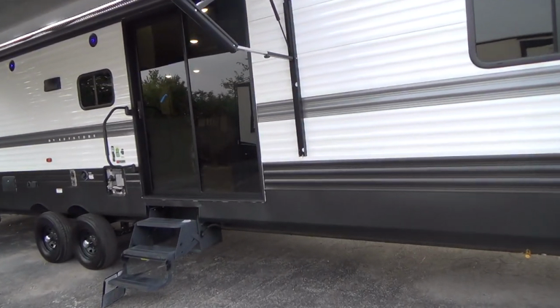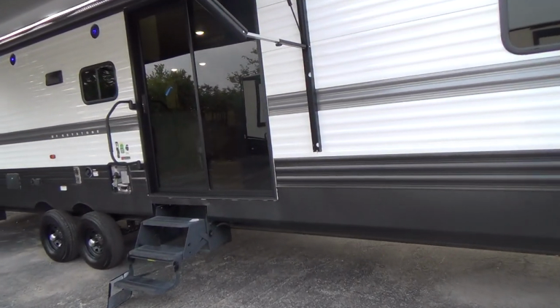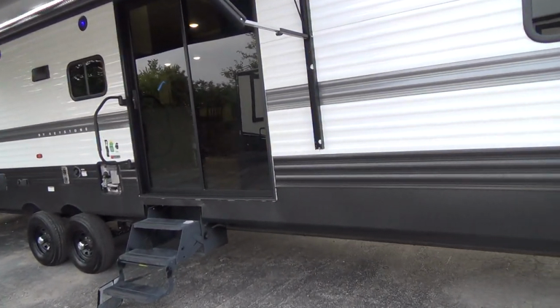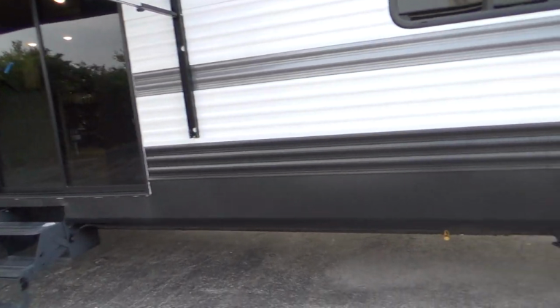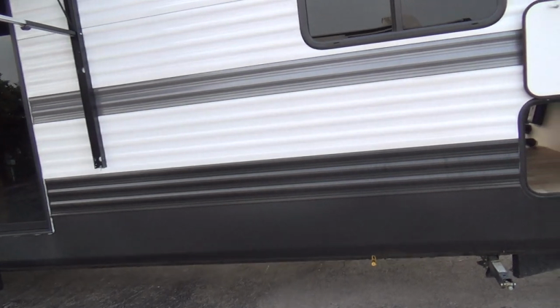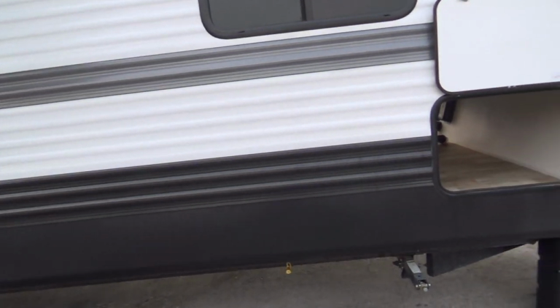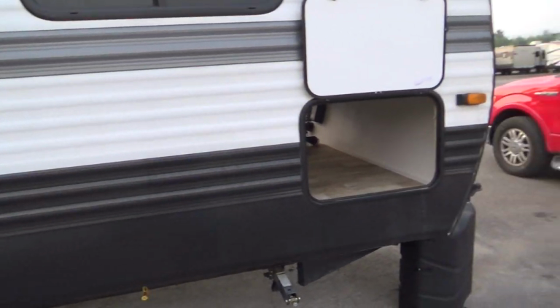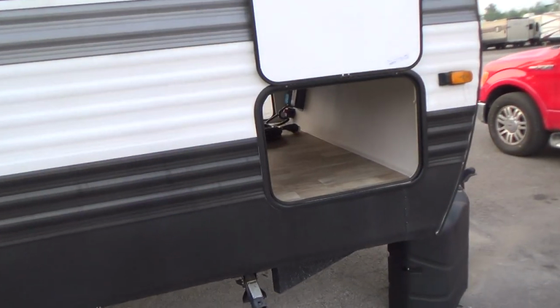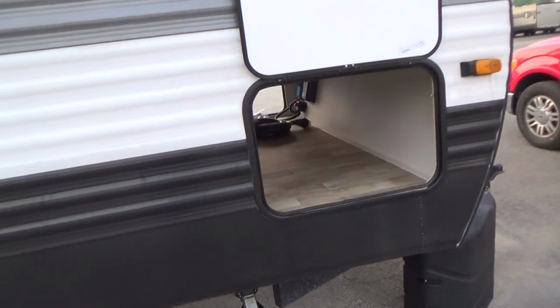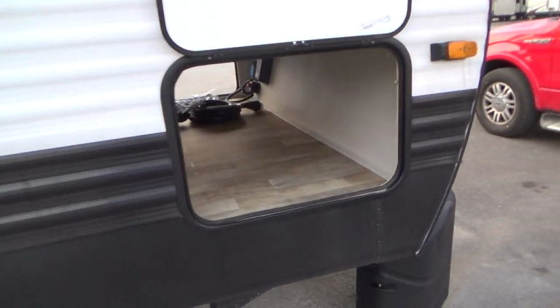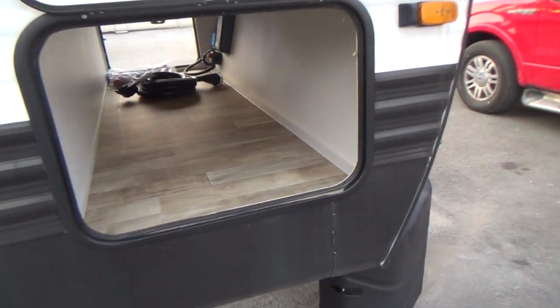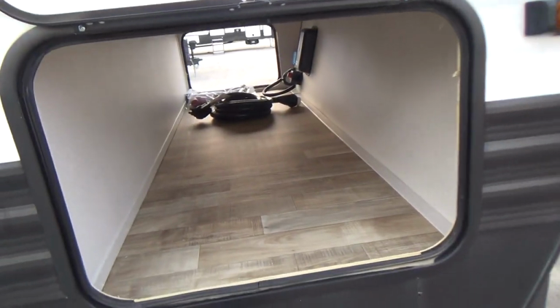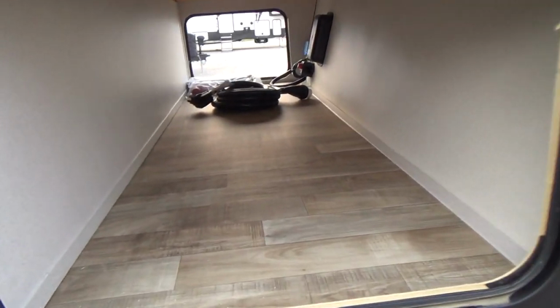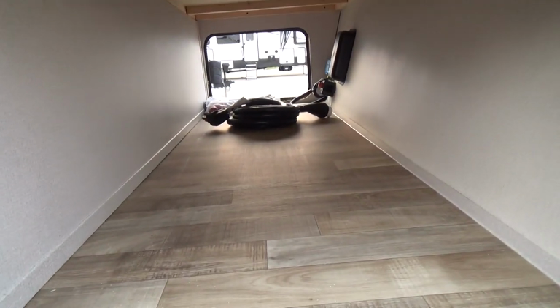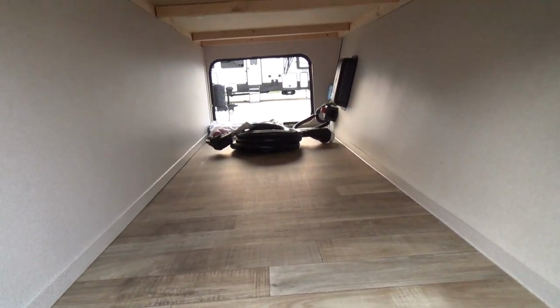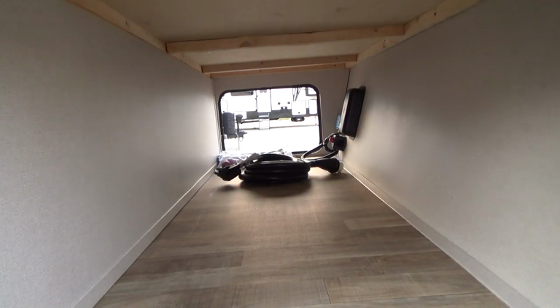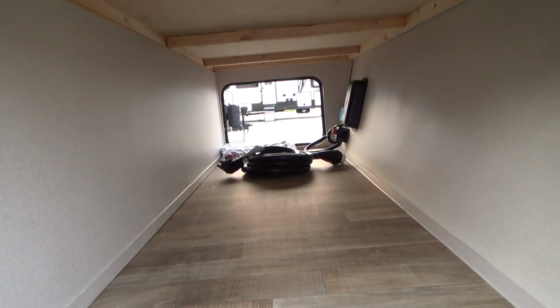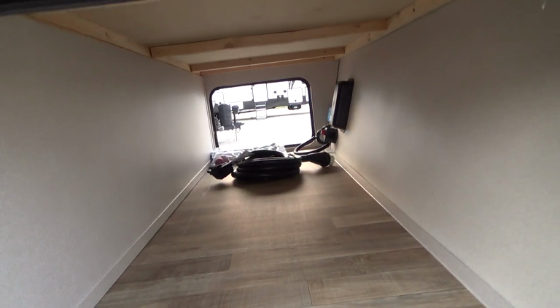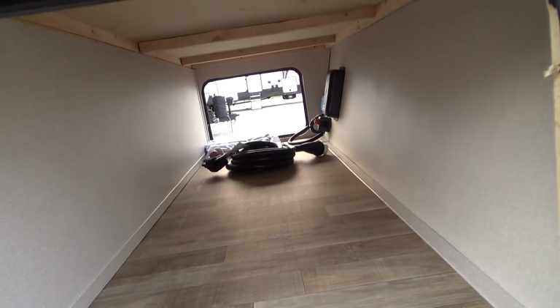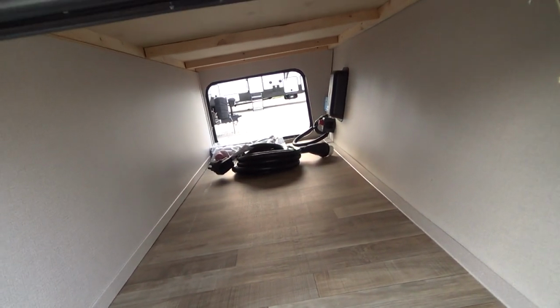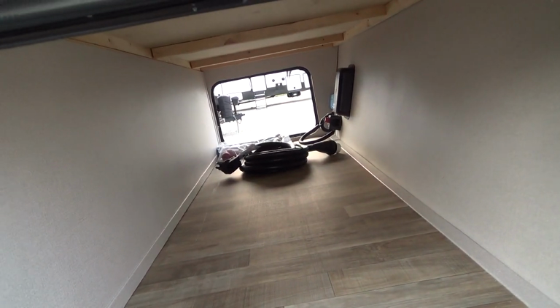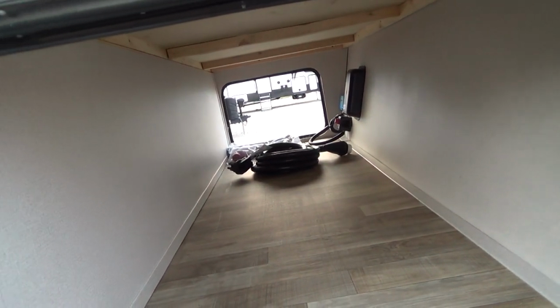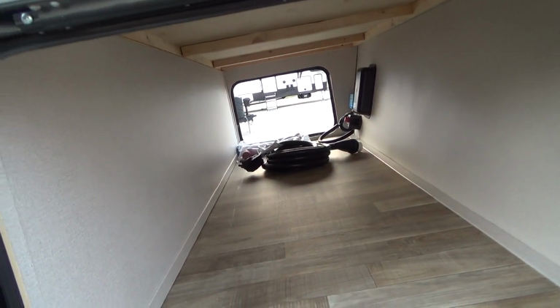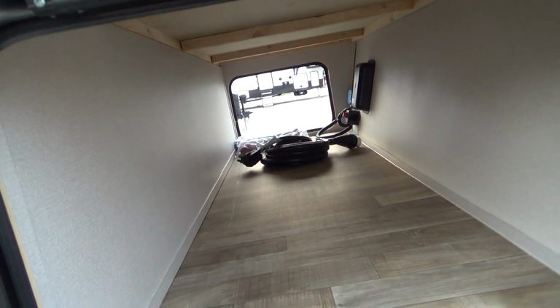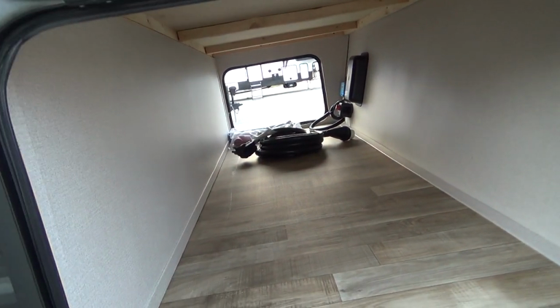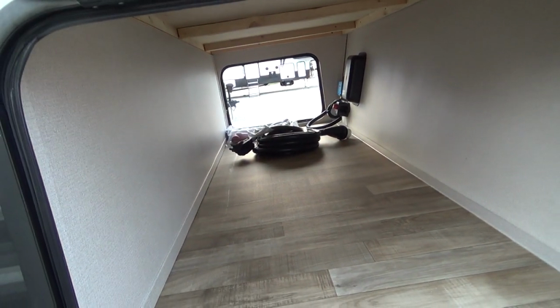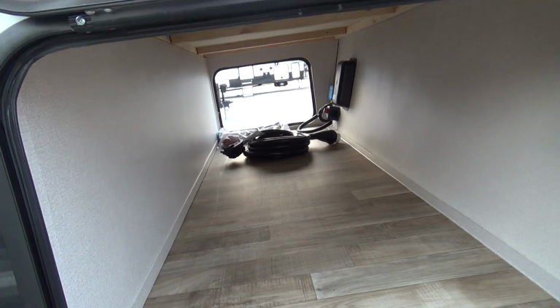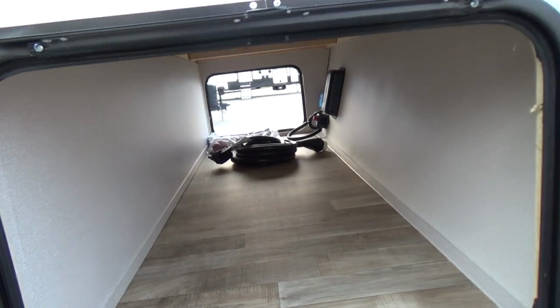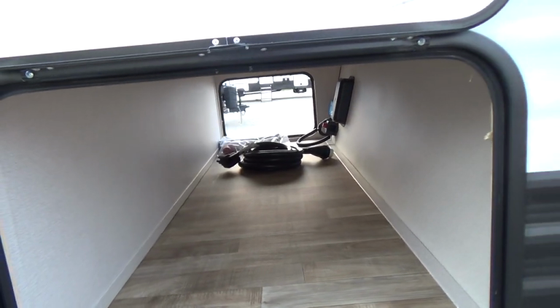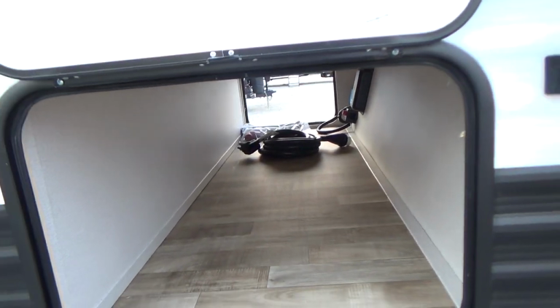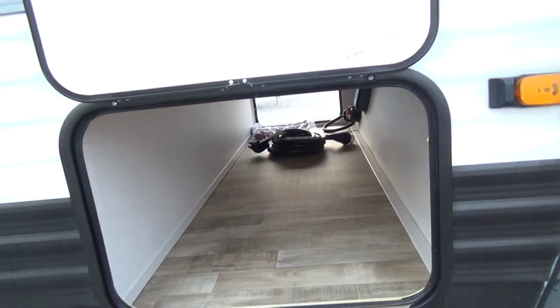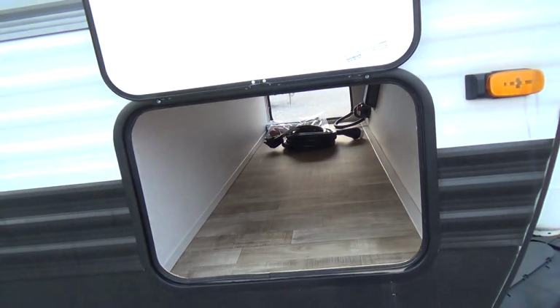As we walk around your unit, we'll come up to your storage first. It goes all the way through — there's a door on each side — and your cable is in there as well as a small hose for your sewer dump.